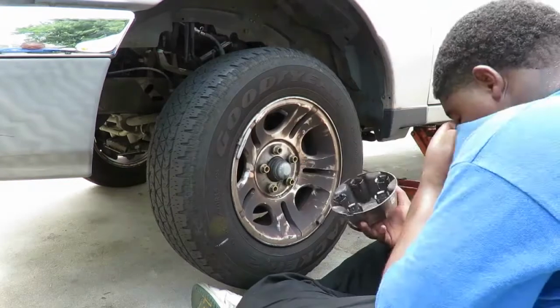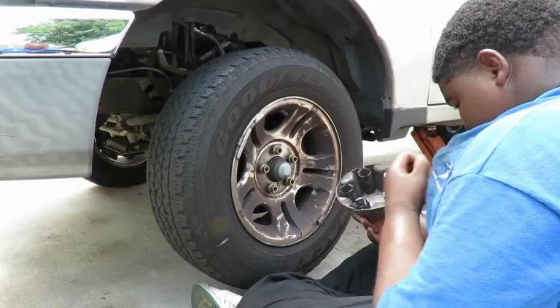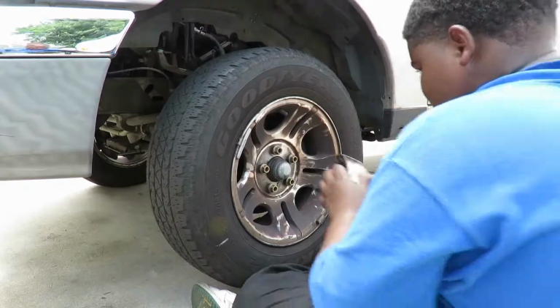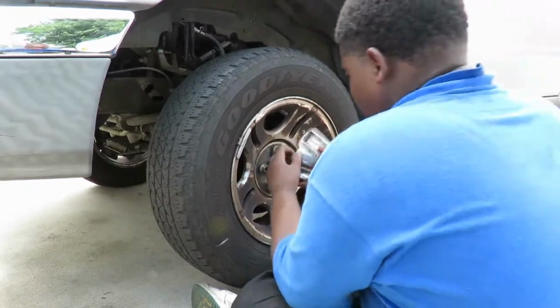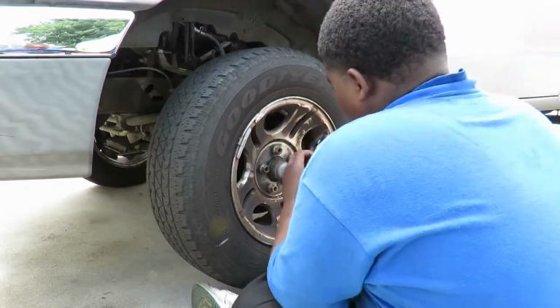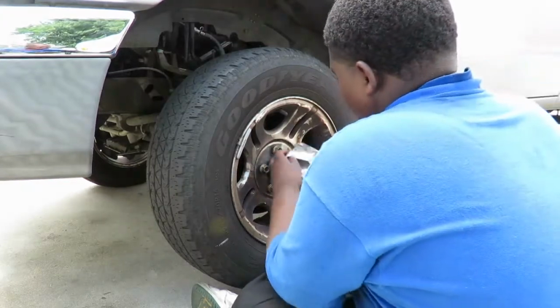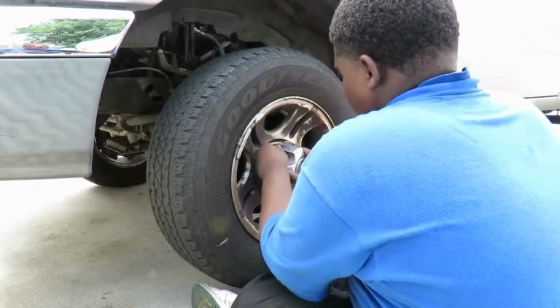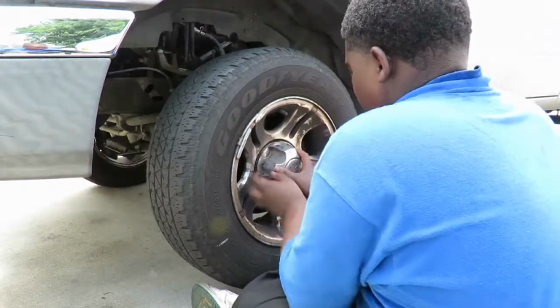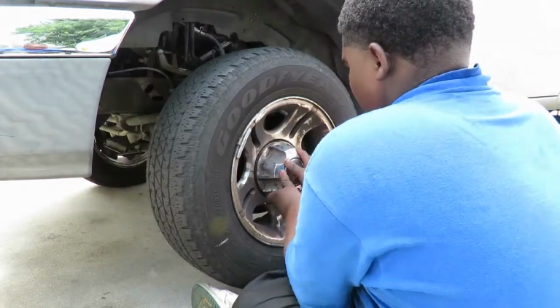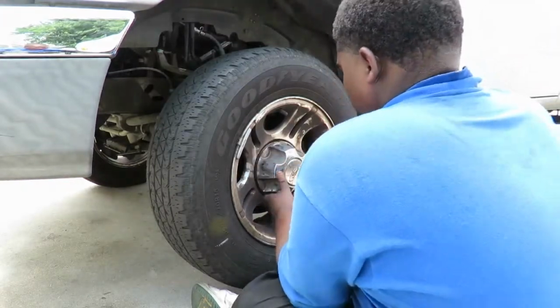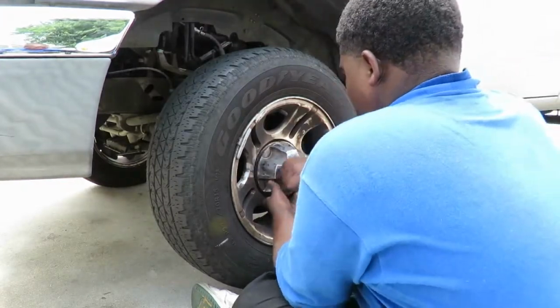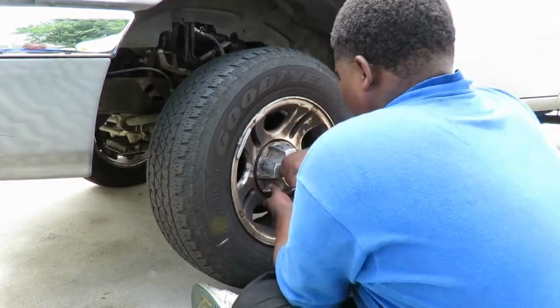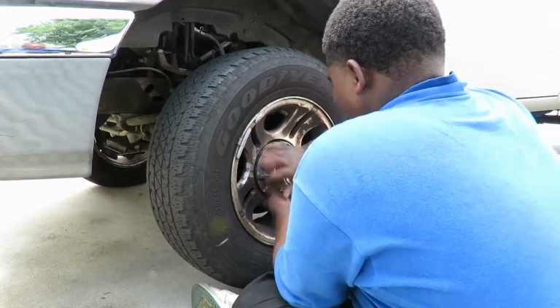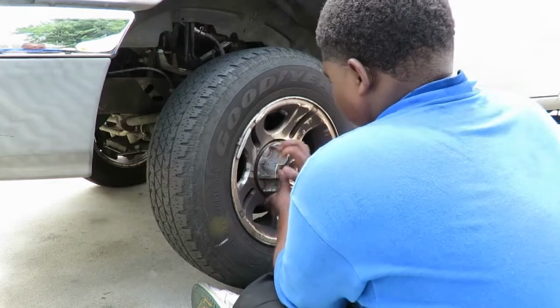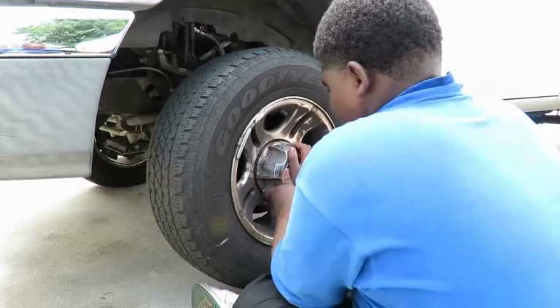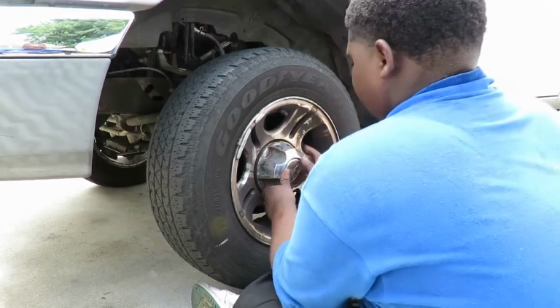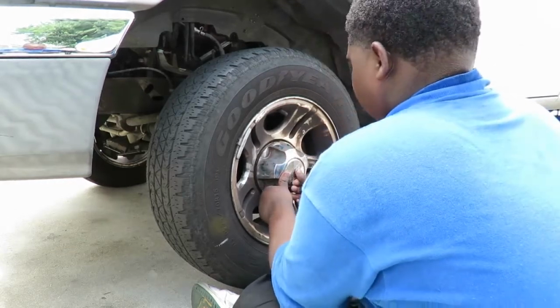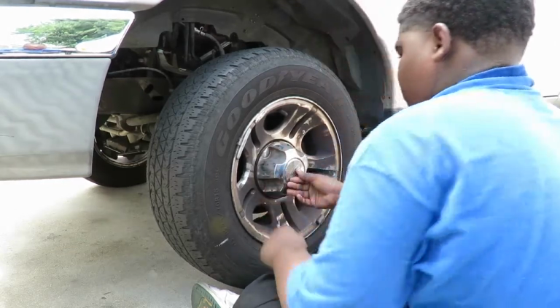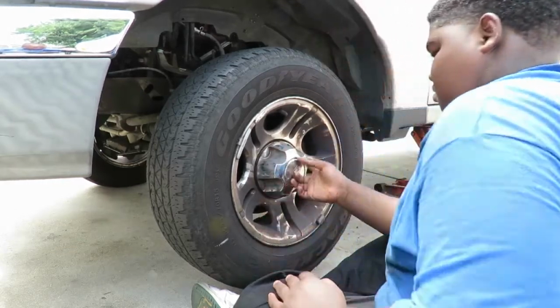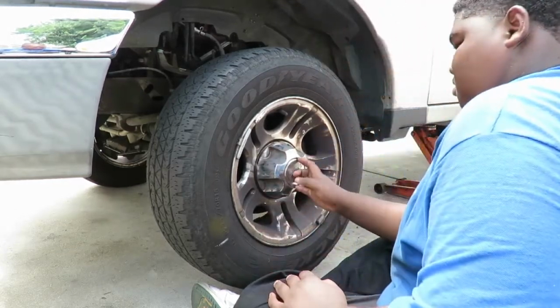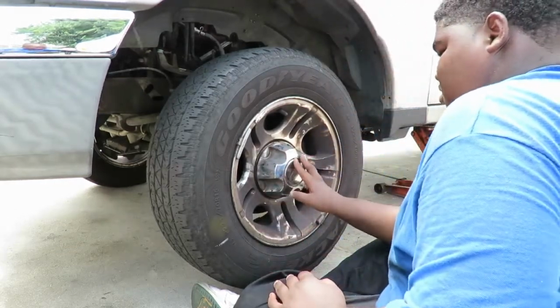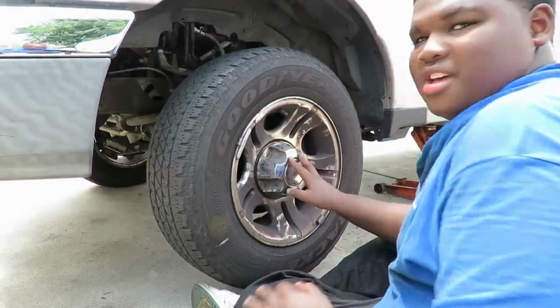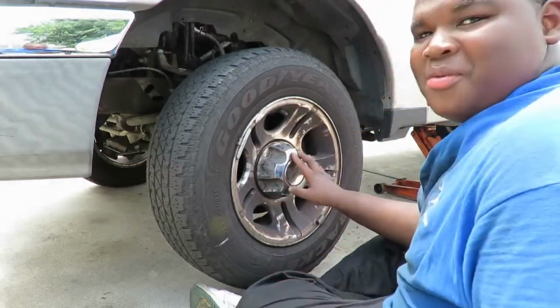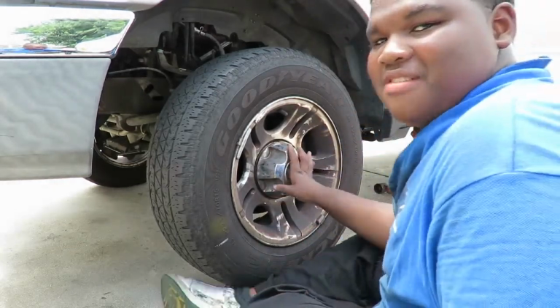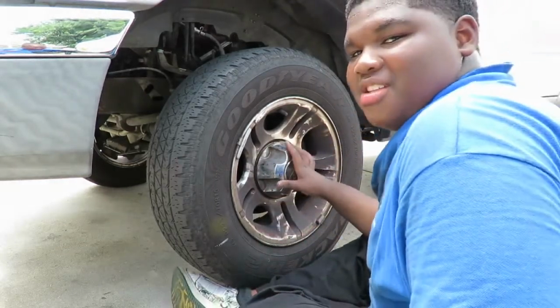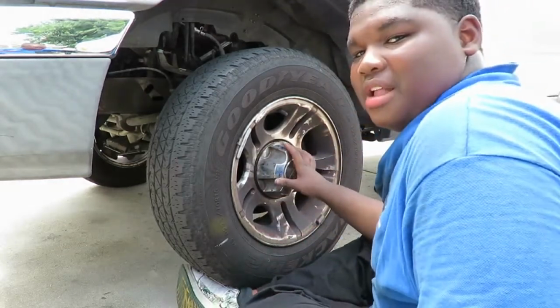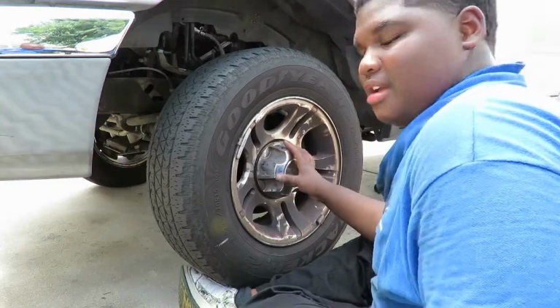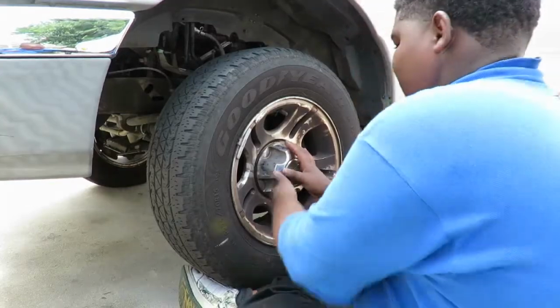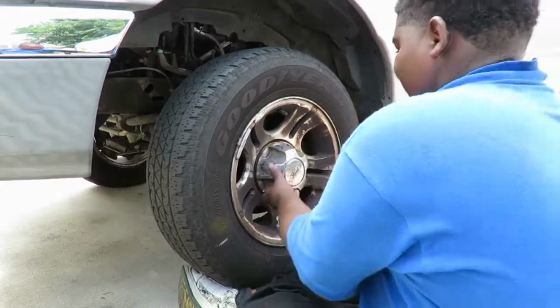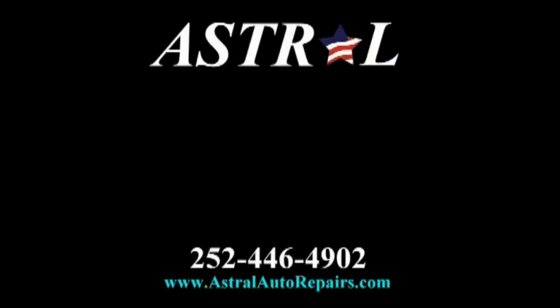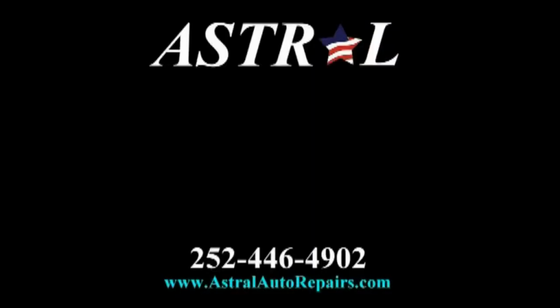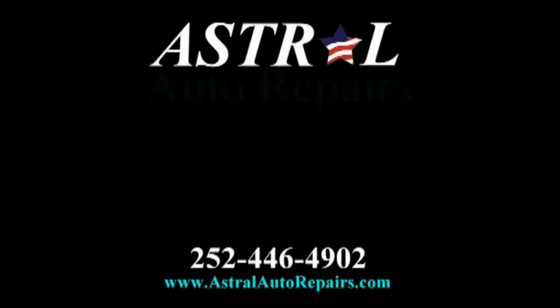That's how you do front brakes on a 2005 Ford Ranger. Very easy. This is Timmy and Tay from Astral Oil Repairs. And if we can't repair it, nobody can.